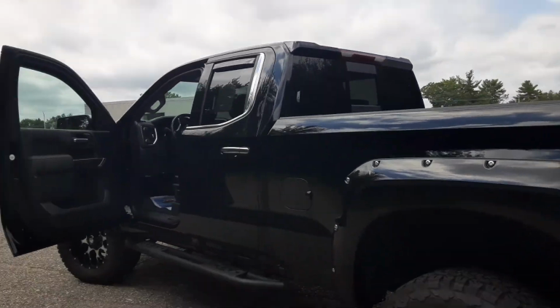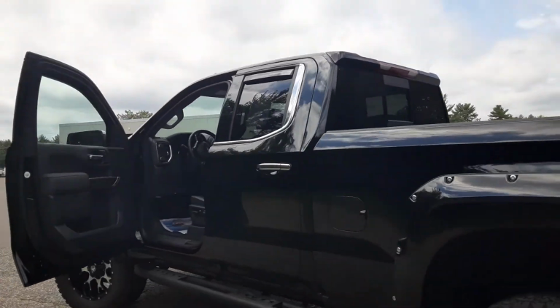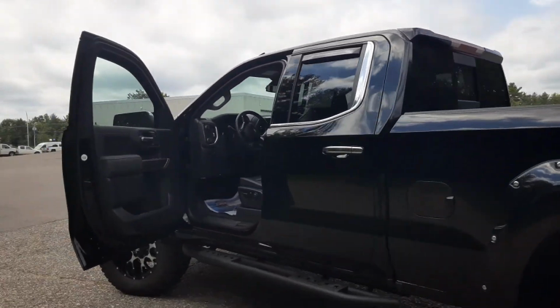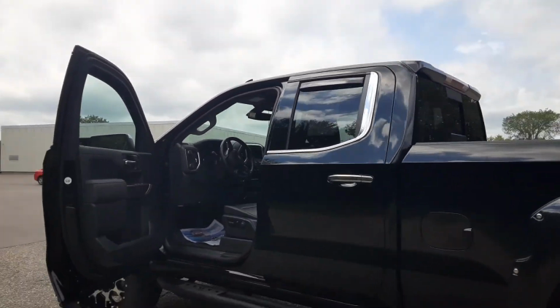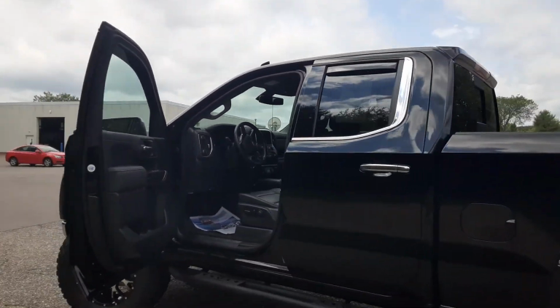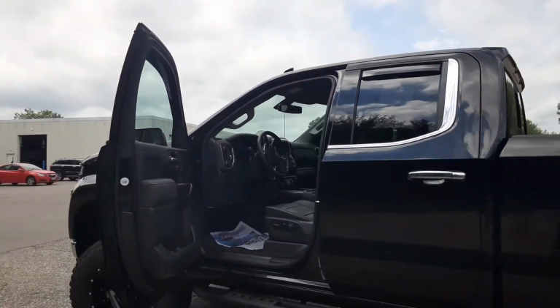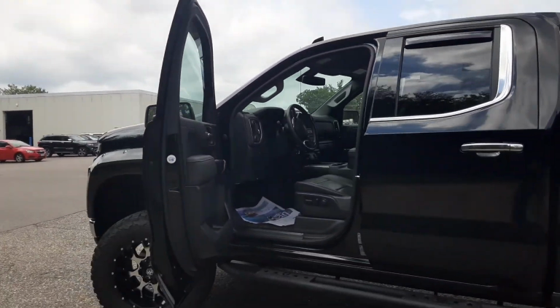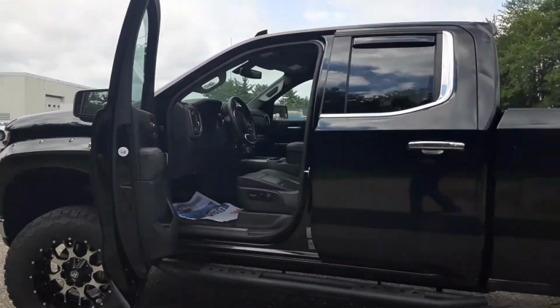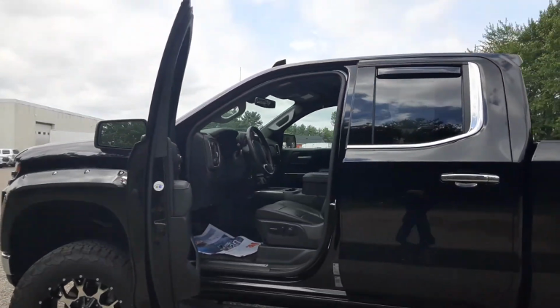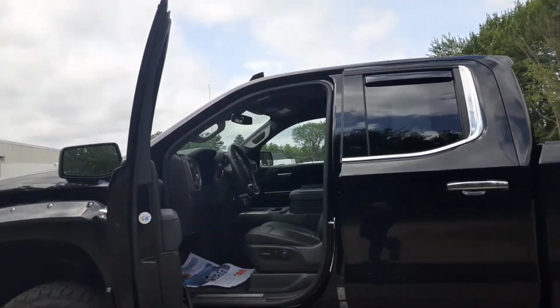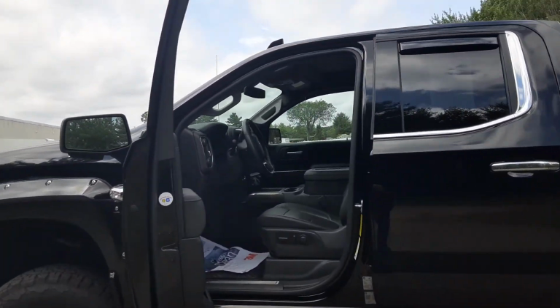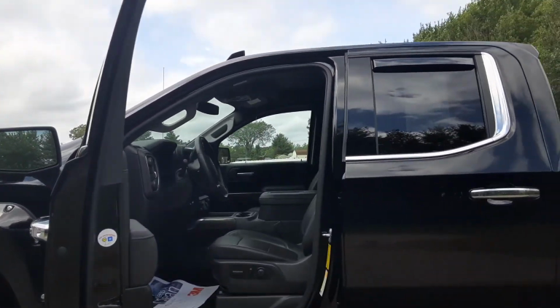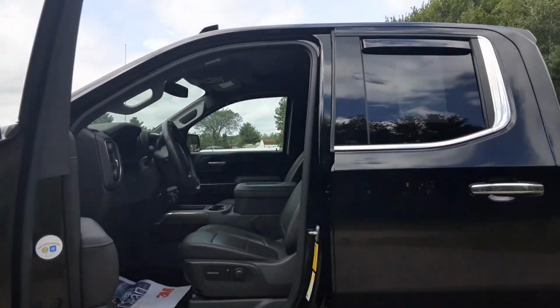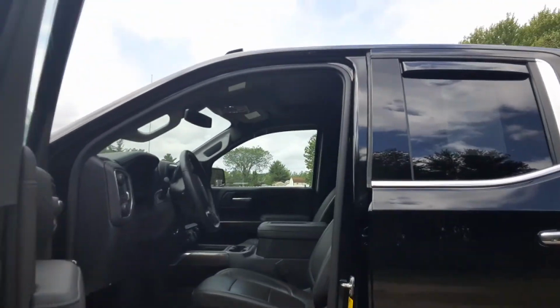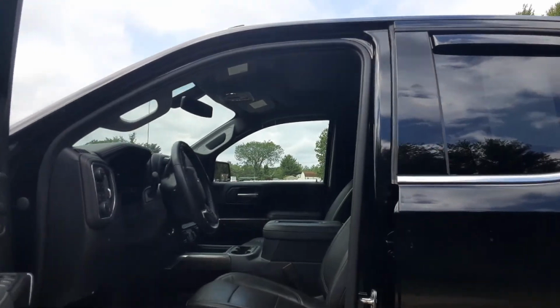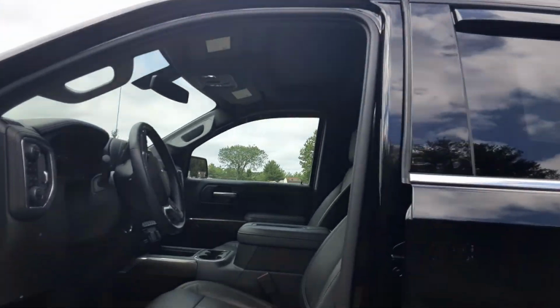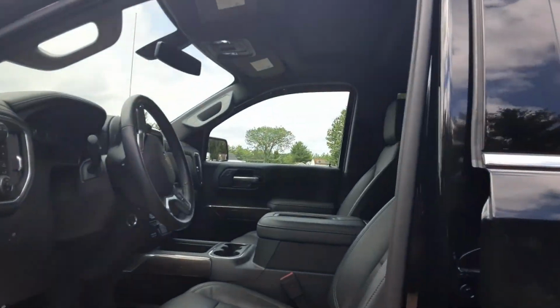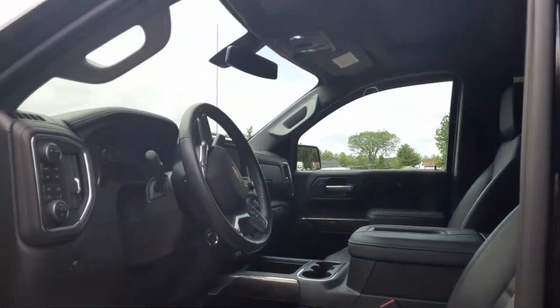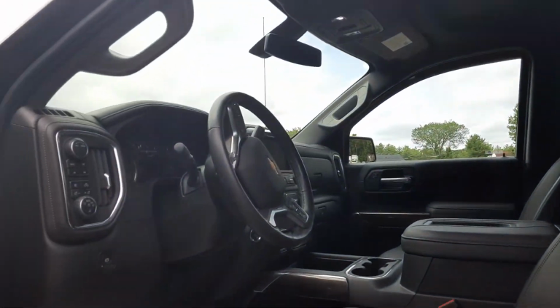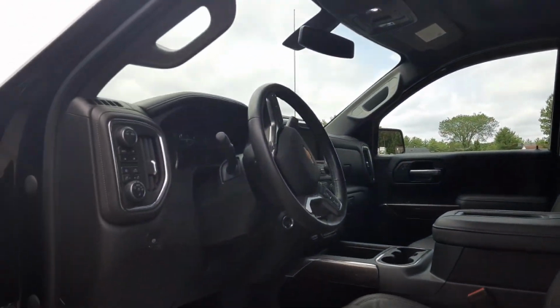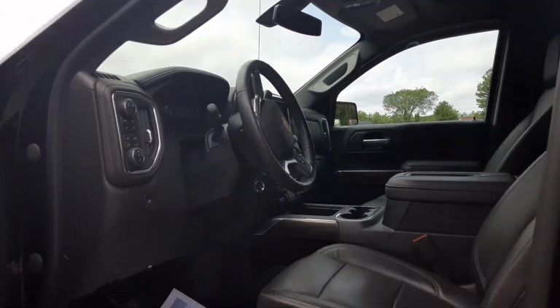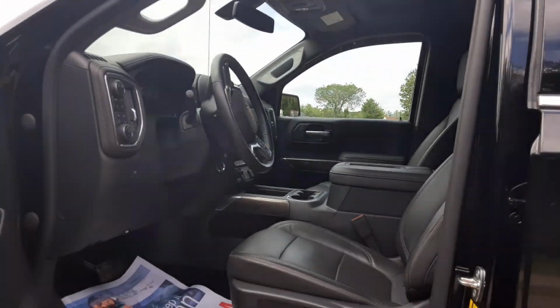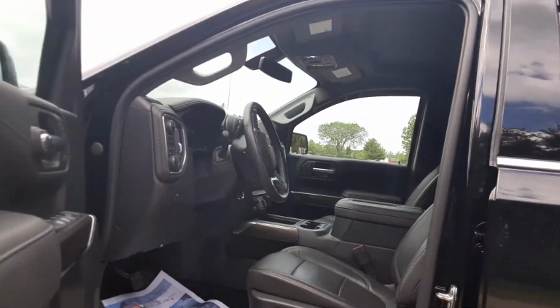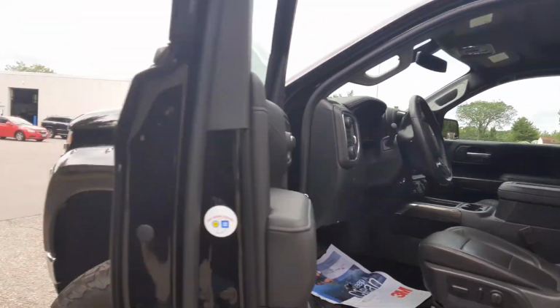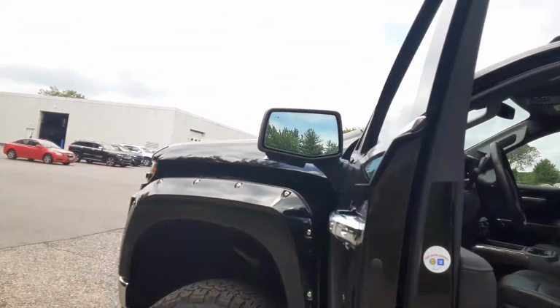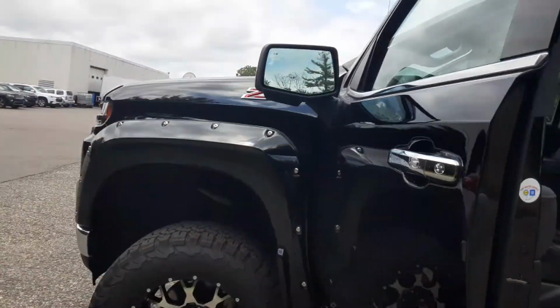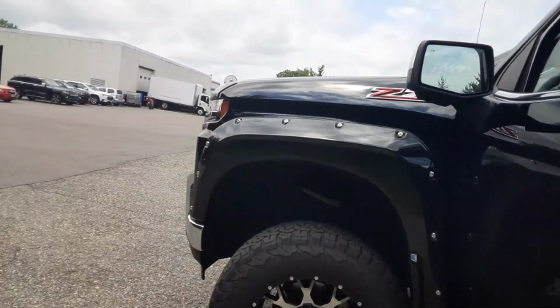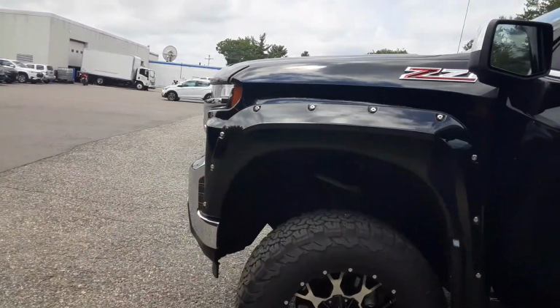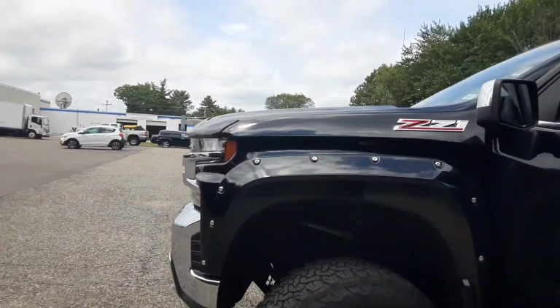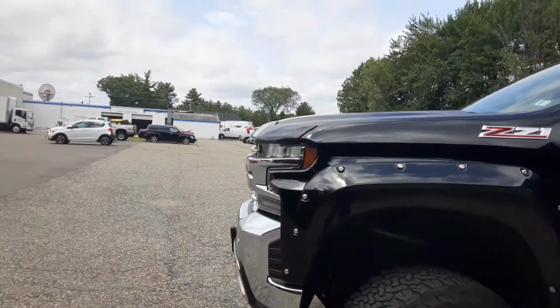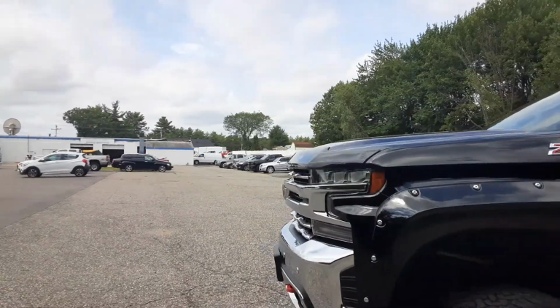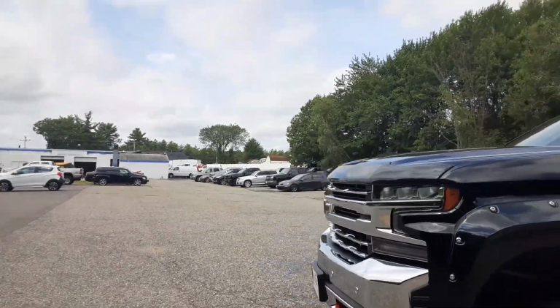This thing's had $12,000 in upgrades on it. It's got the solid leather console, leather seats, heated seats, heated steering wheel. It's beautiful.